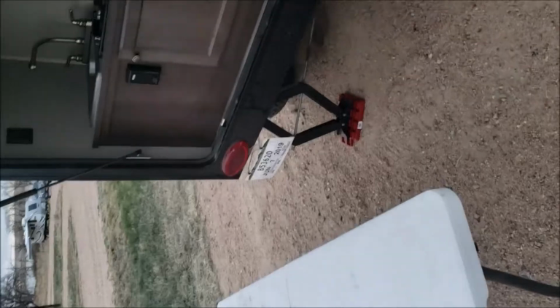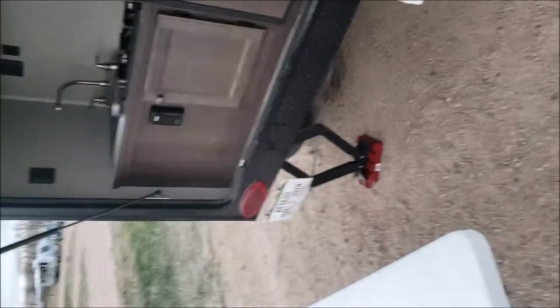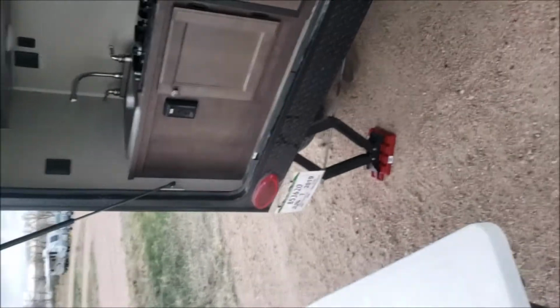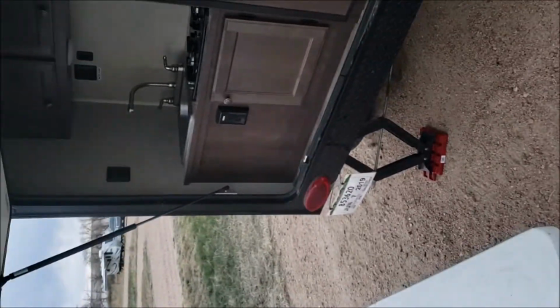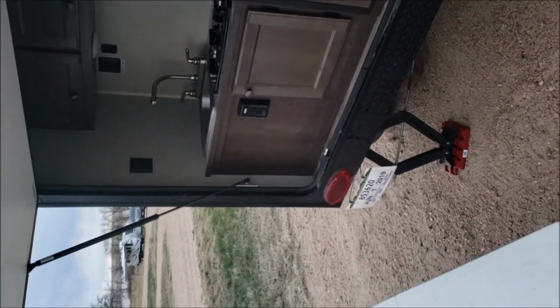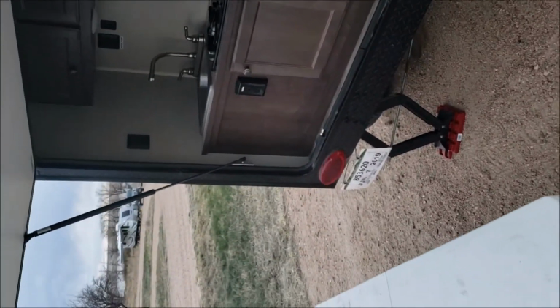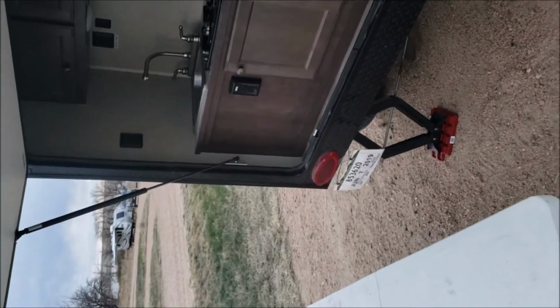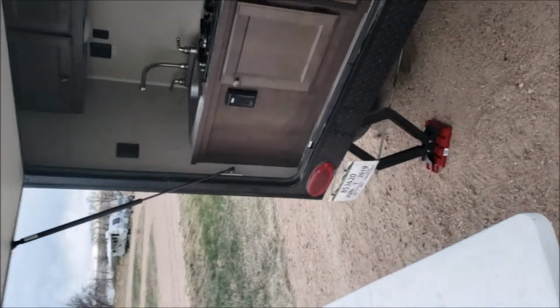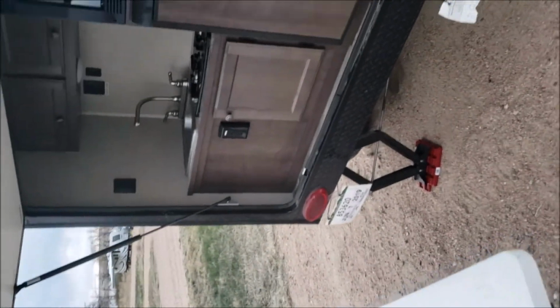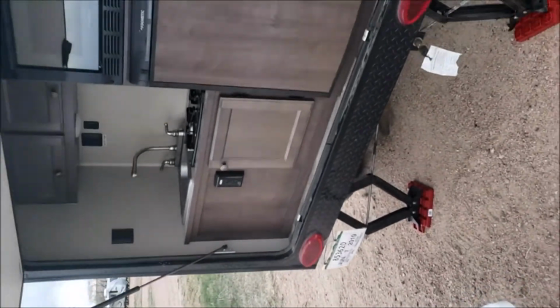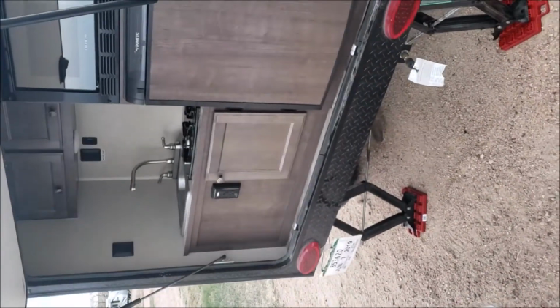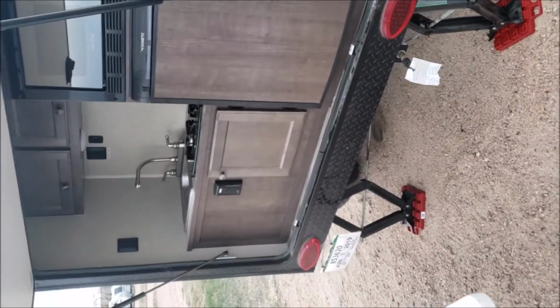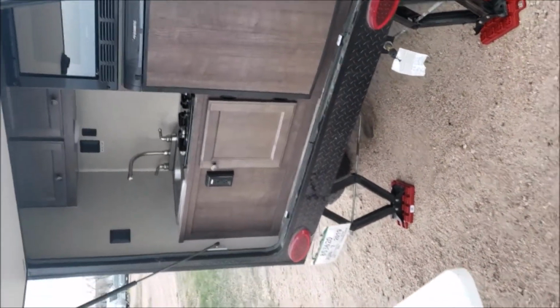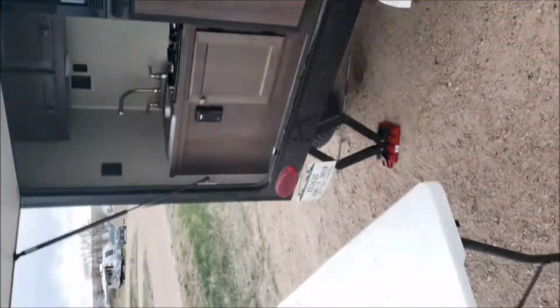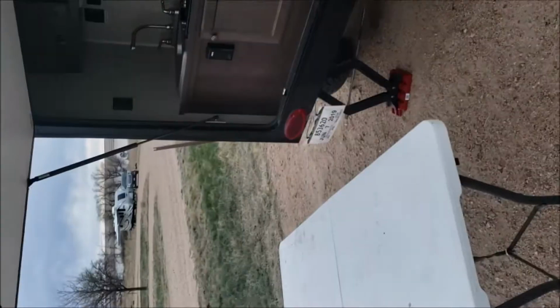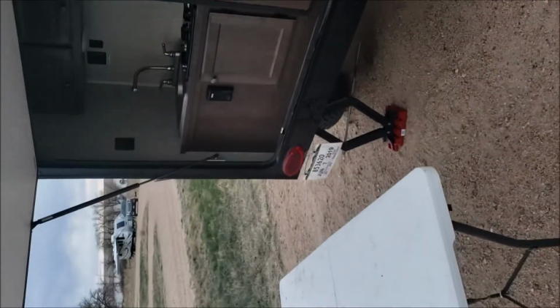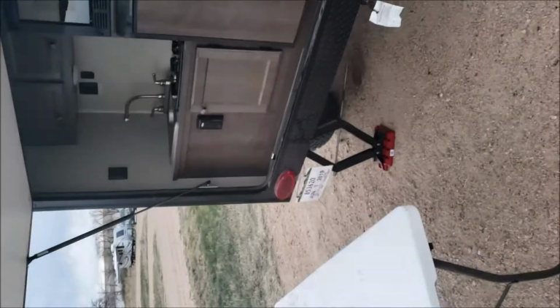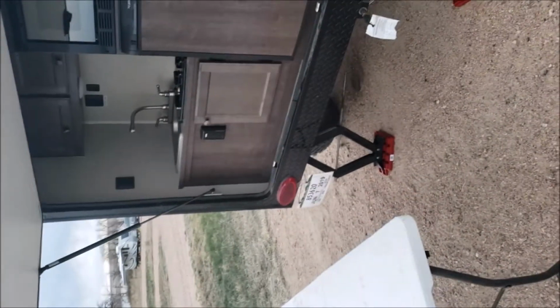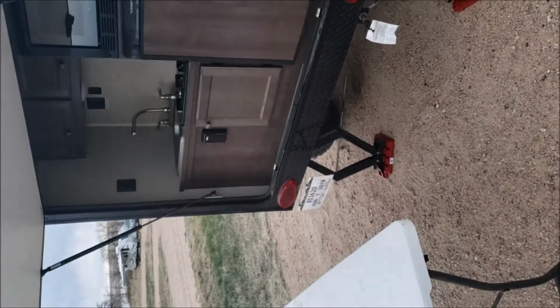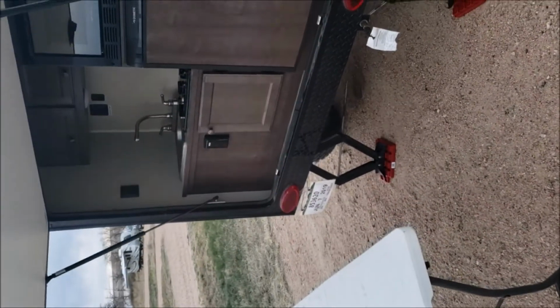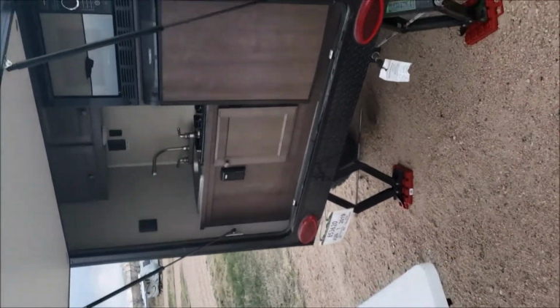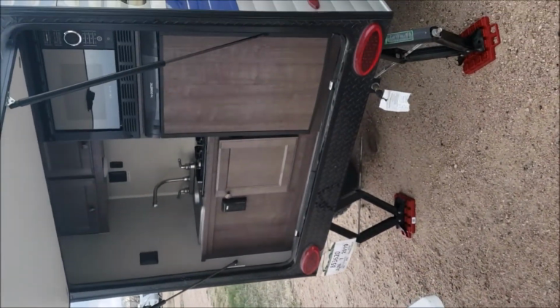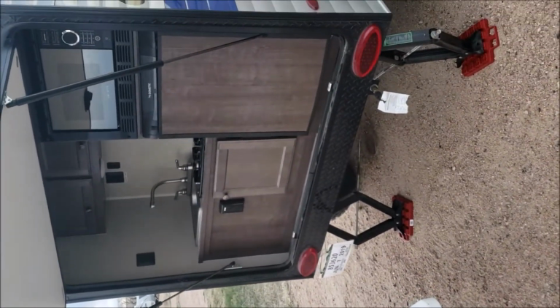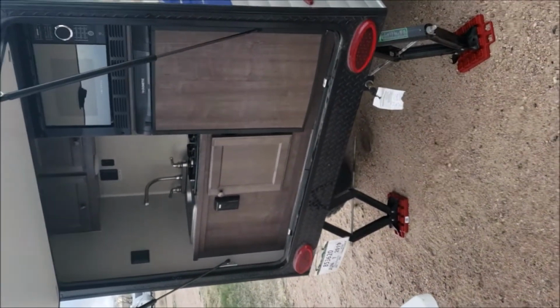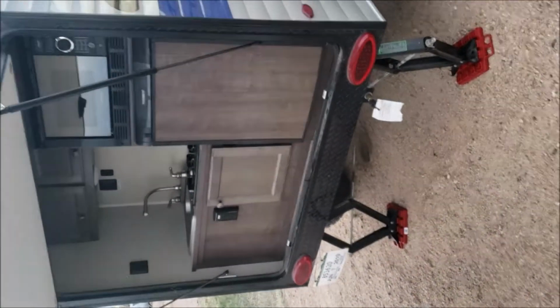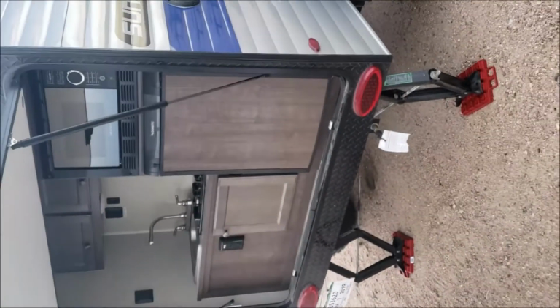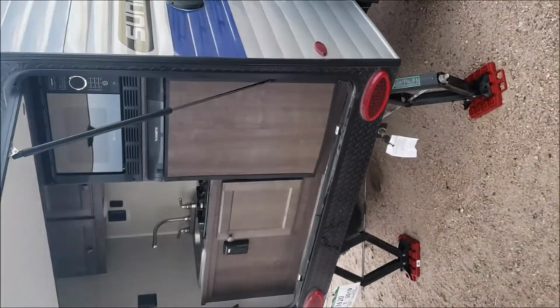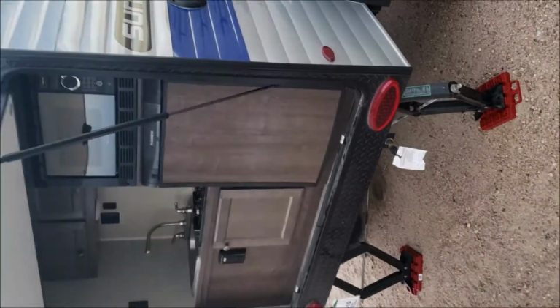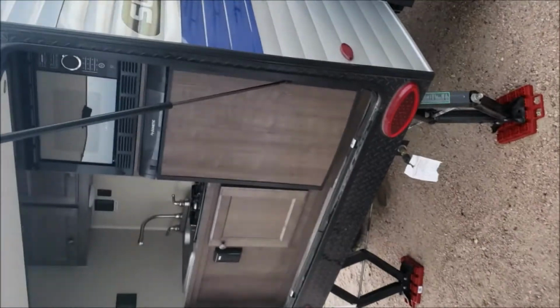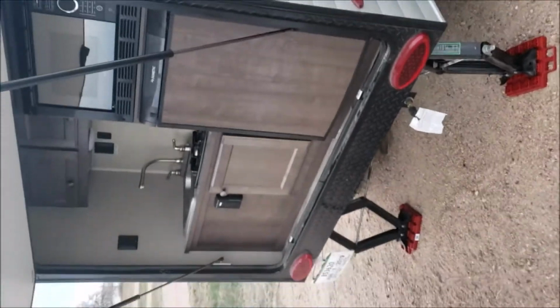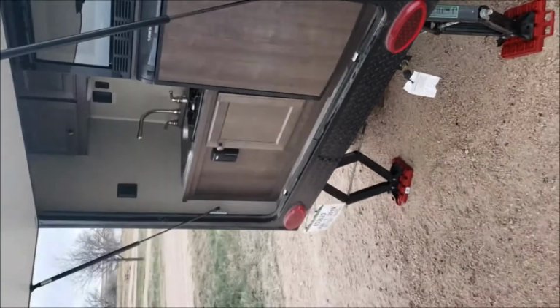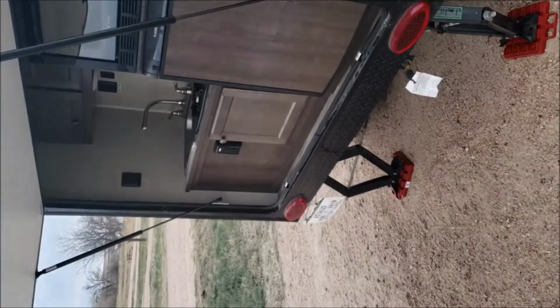Doing a review of the Sunray 109E — my first trip out with it over the weekend. Came to Jackson State Park in Colorado.